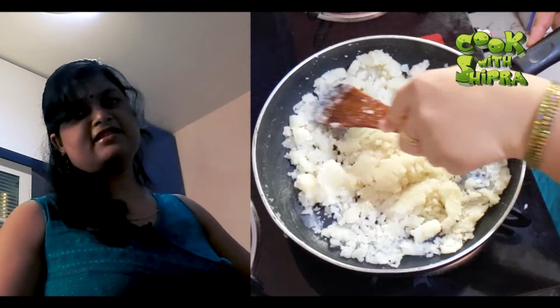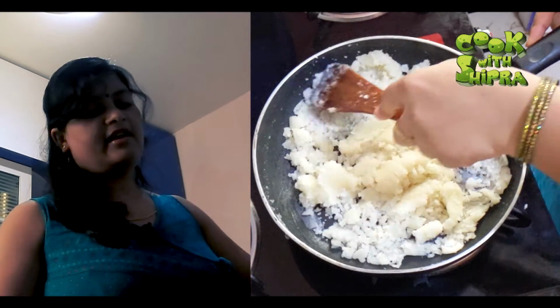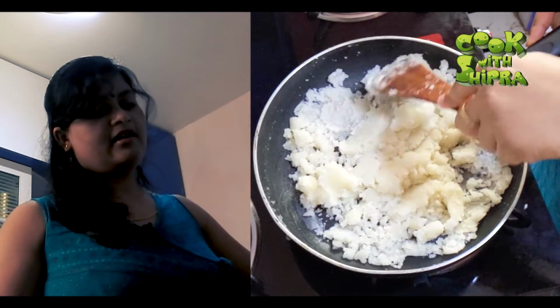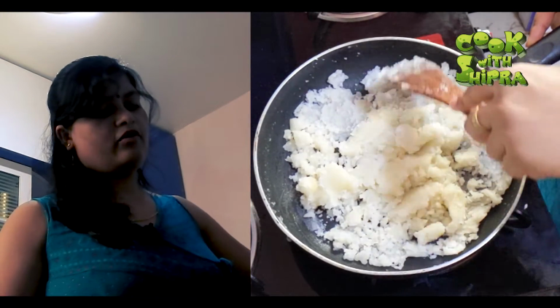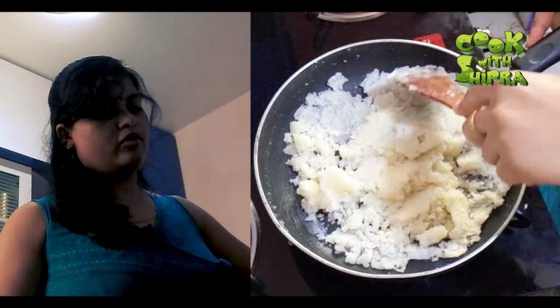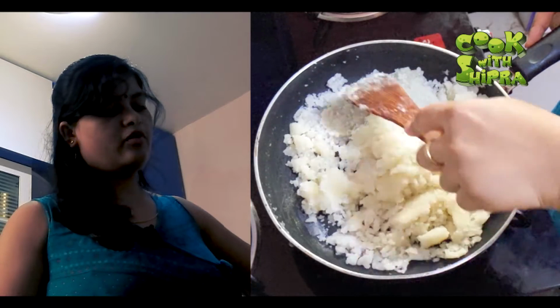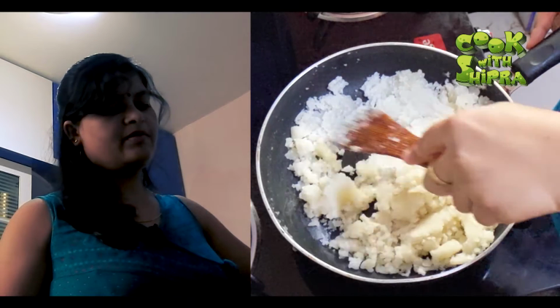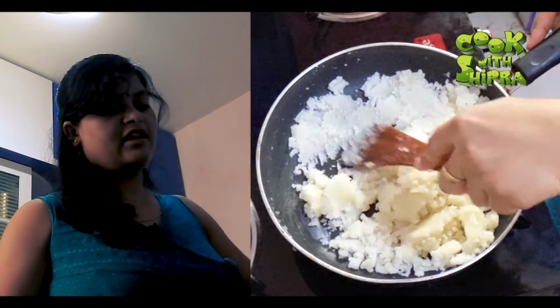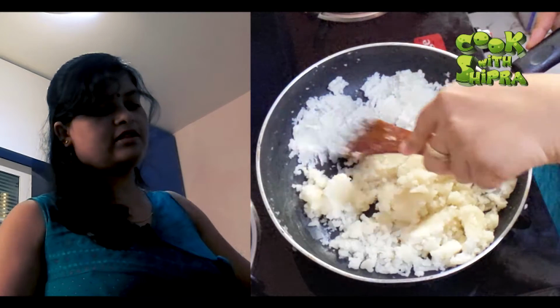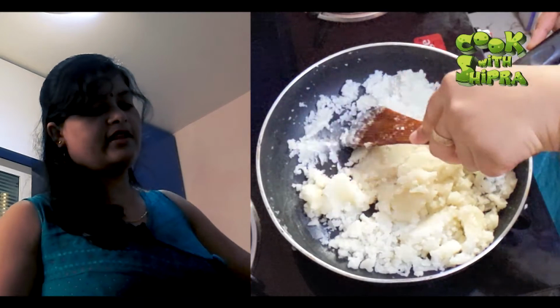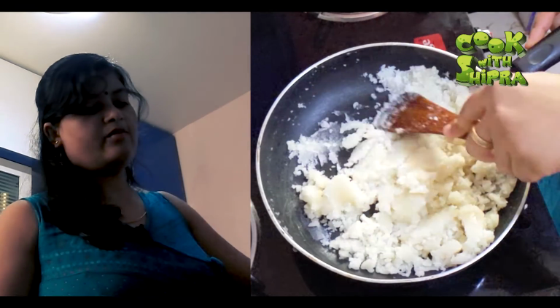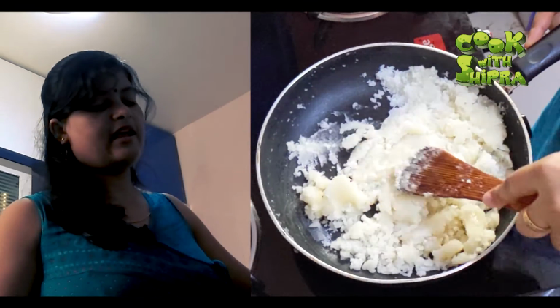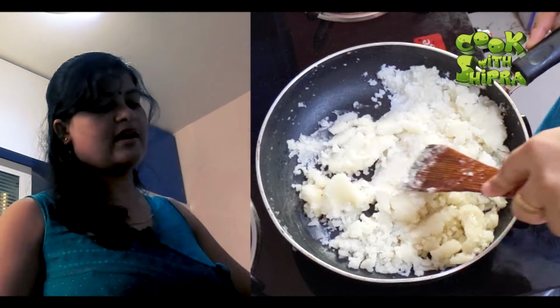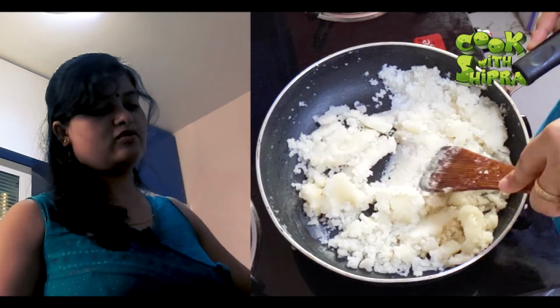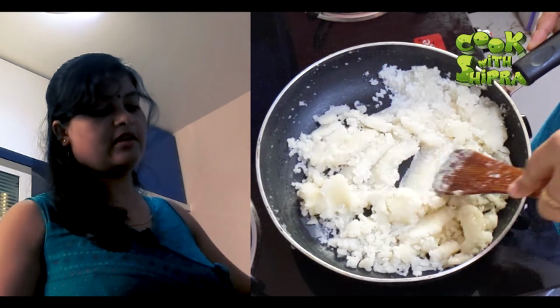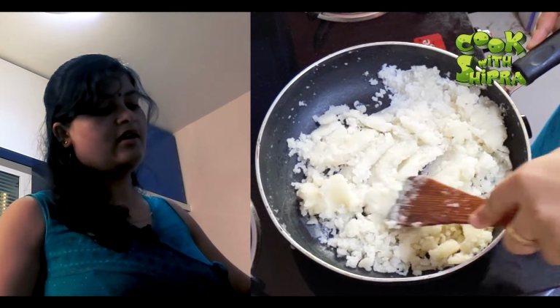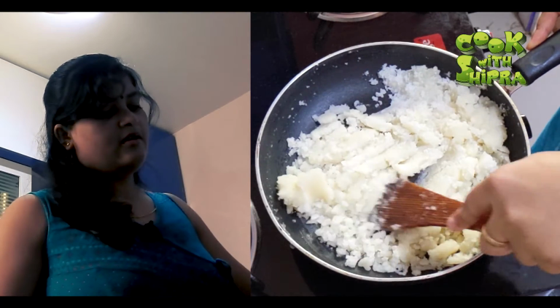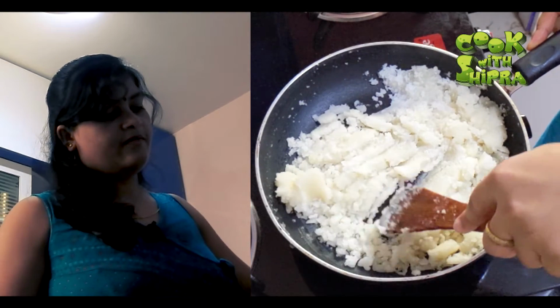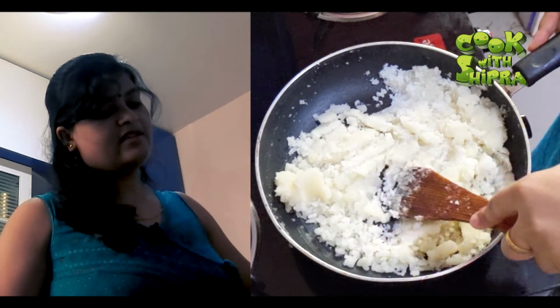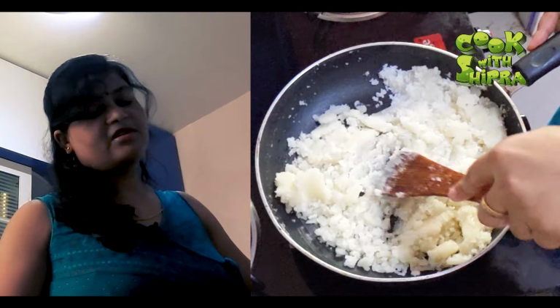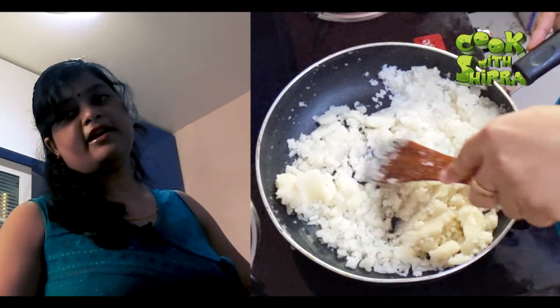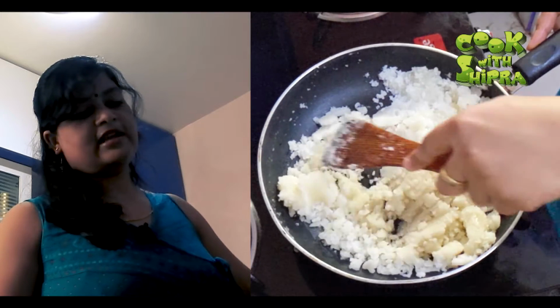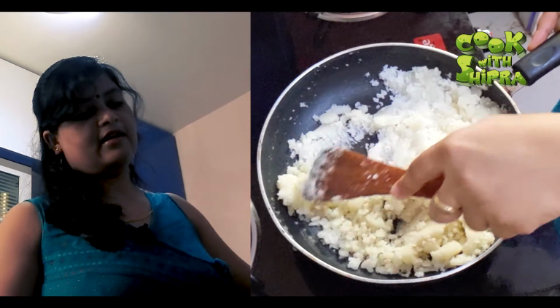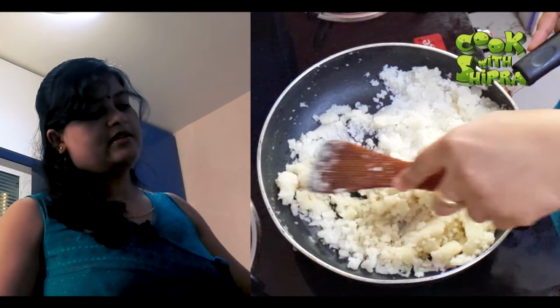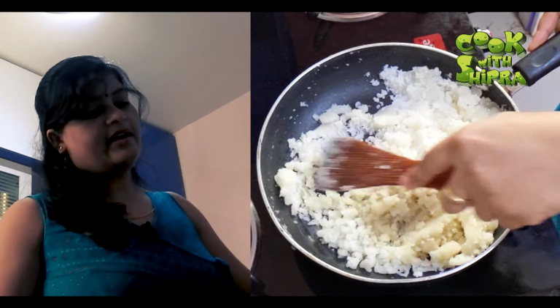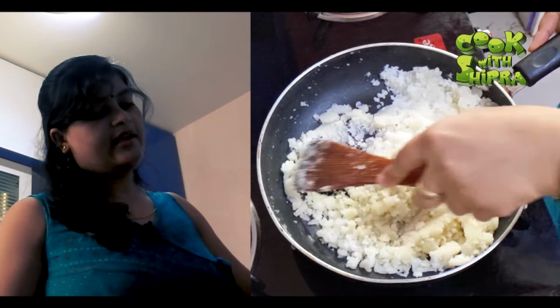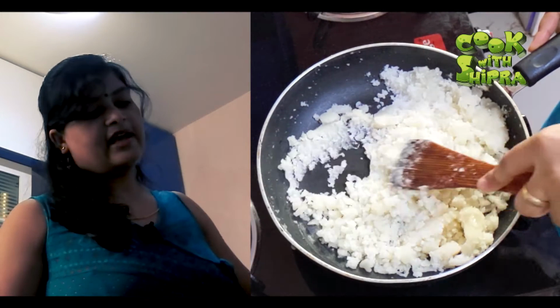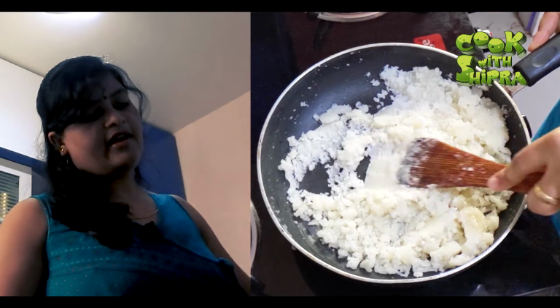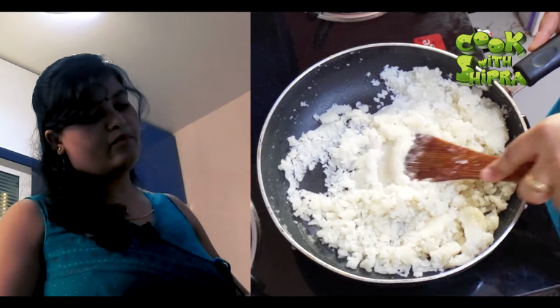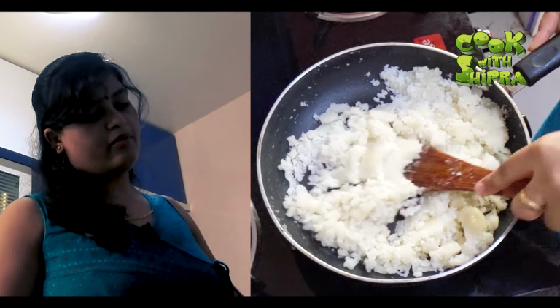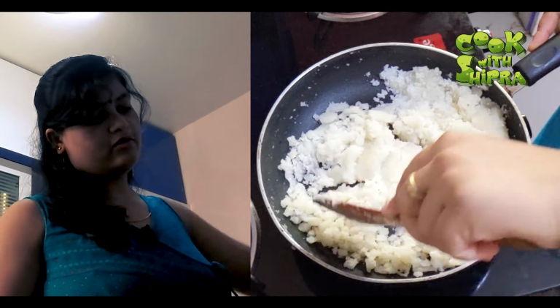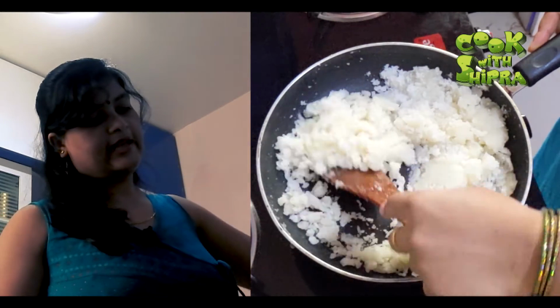If you want to do it, you can do it with your hands. This is the most important thing — we have to do this with this technique. When we do this technique, we will be able to achieve the right result.